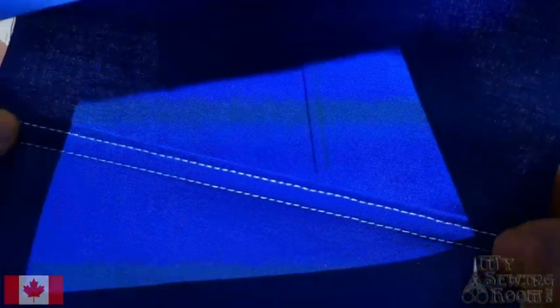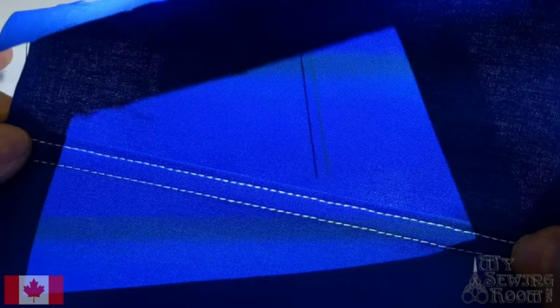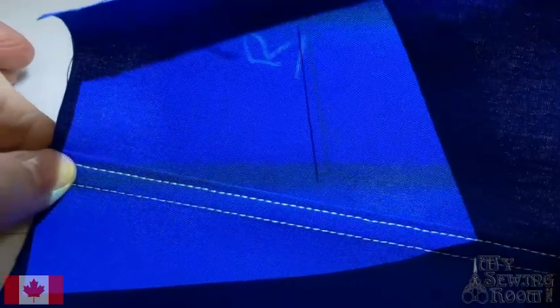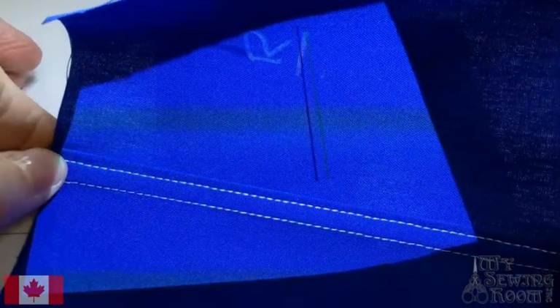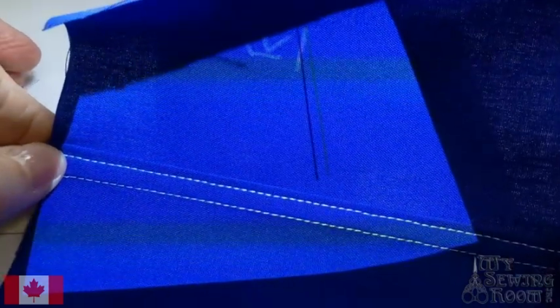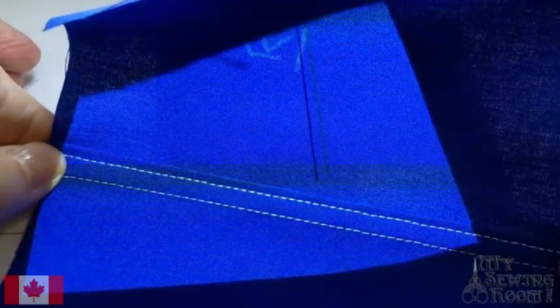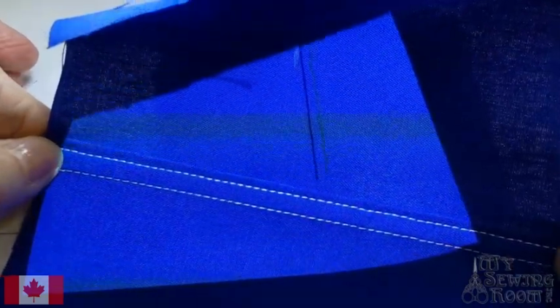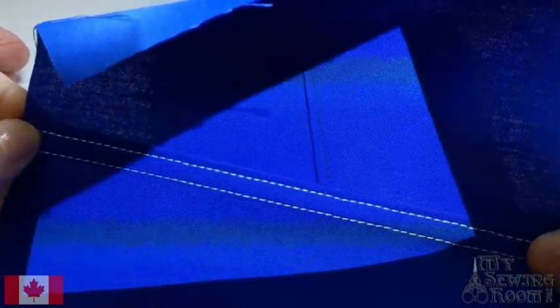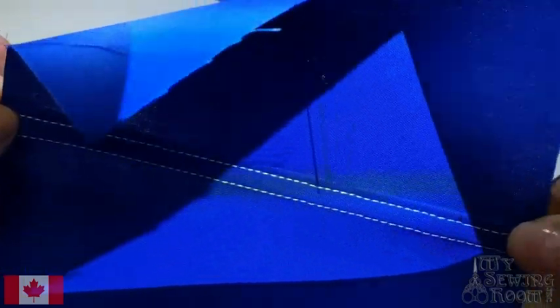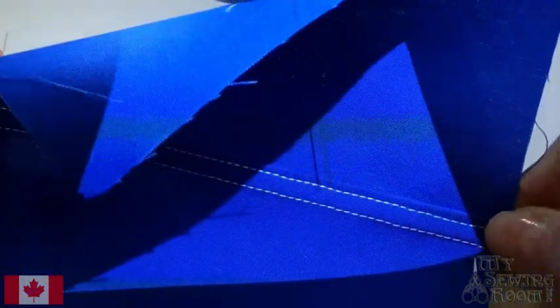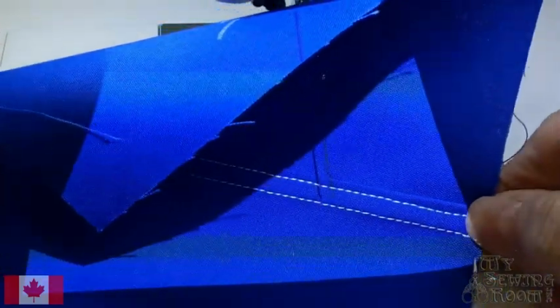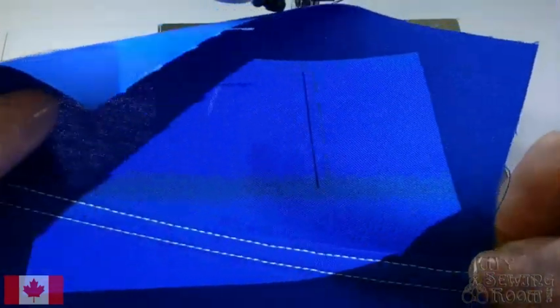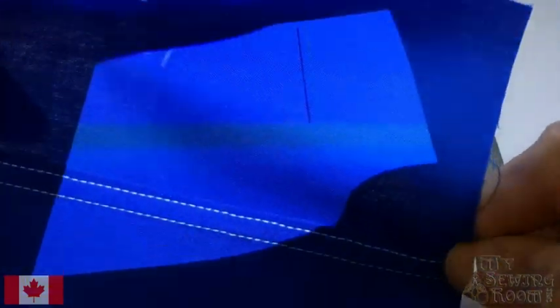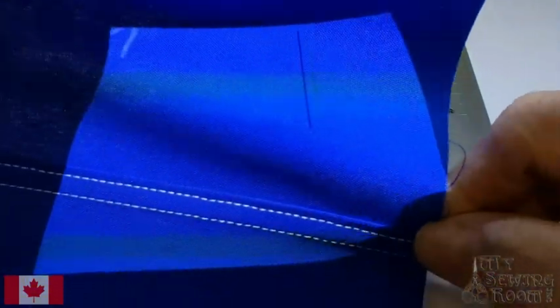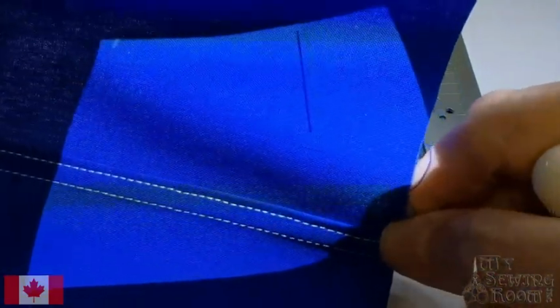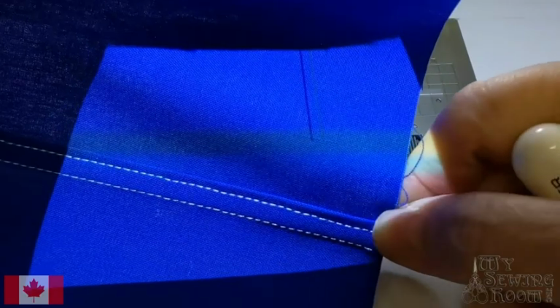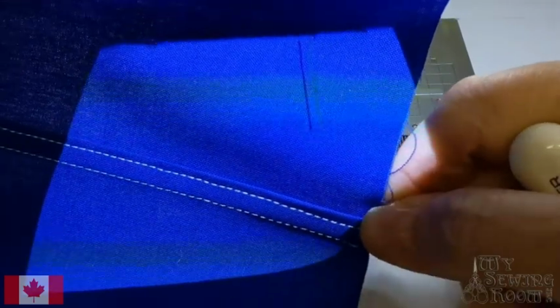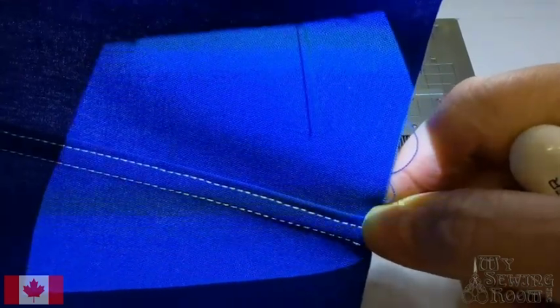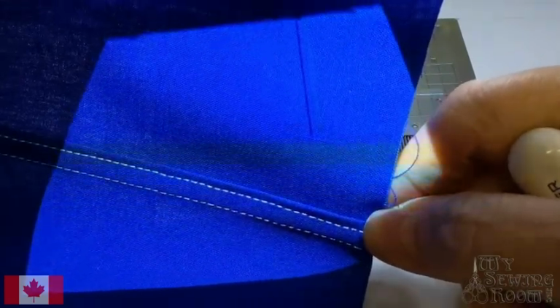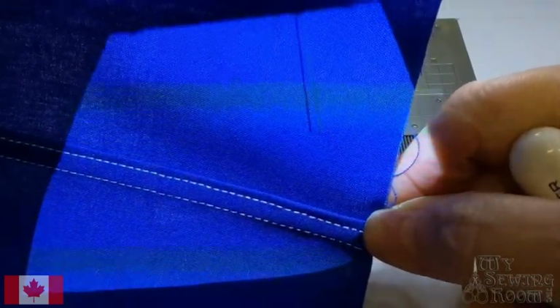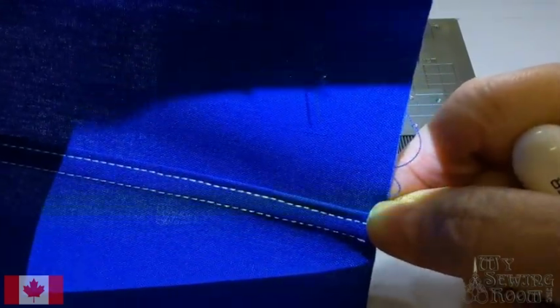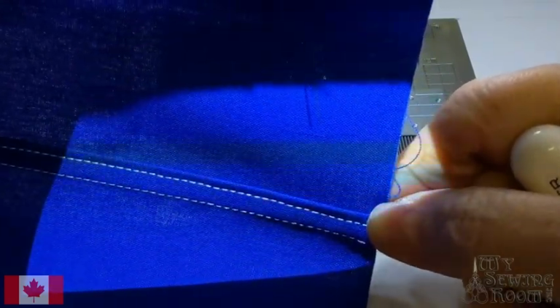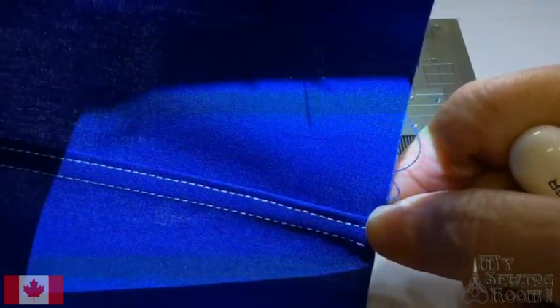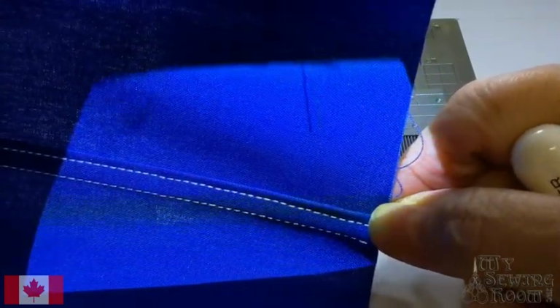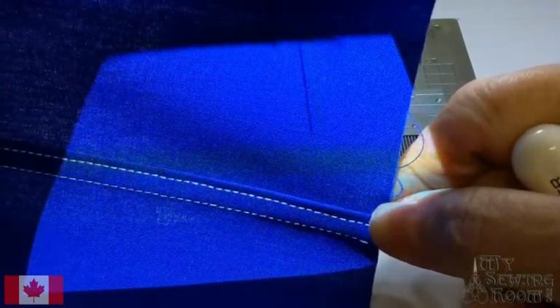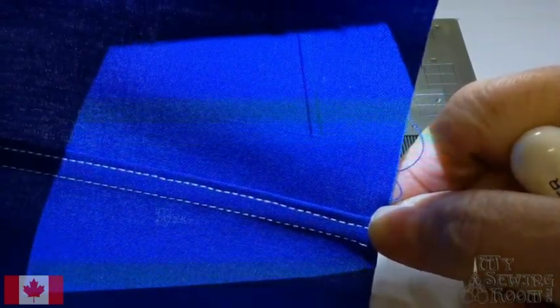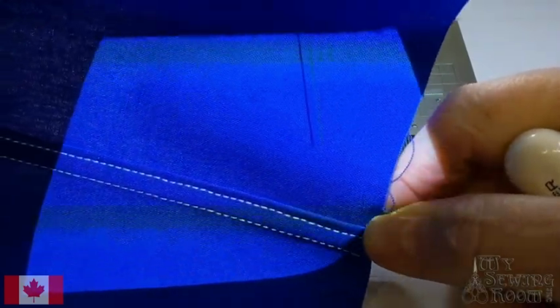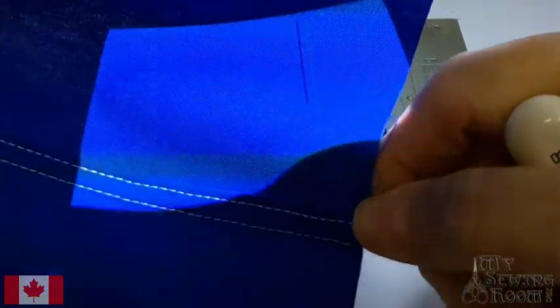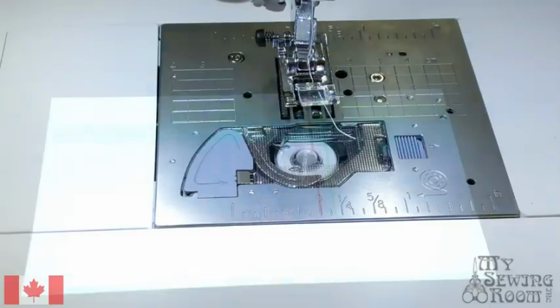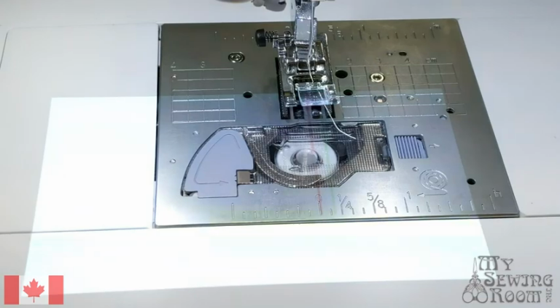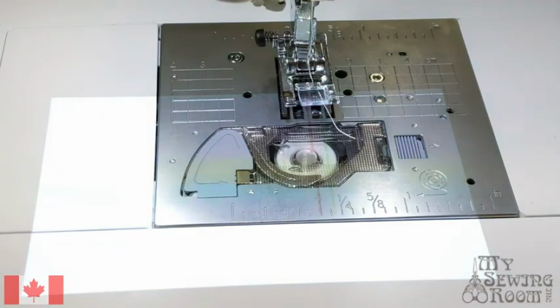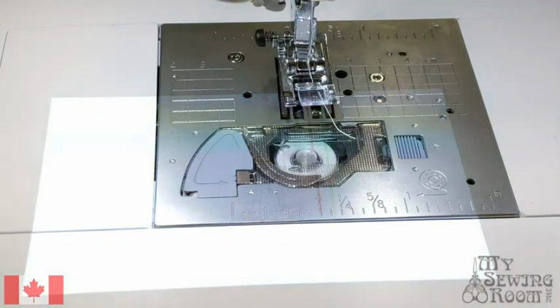Look at that — nice and straight. I could have used these 40 years ago, I'll tell you. And that's the flat felled seam.